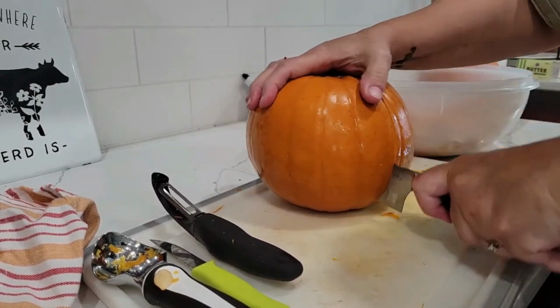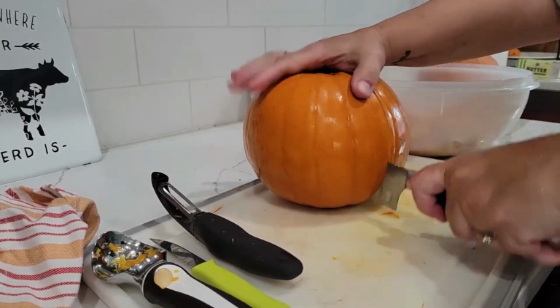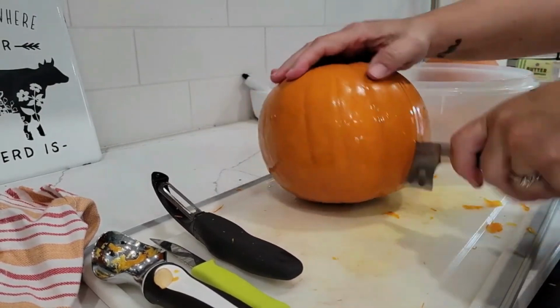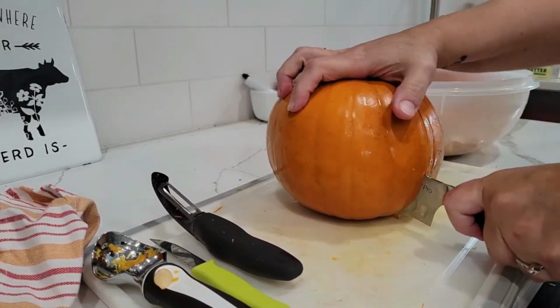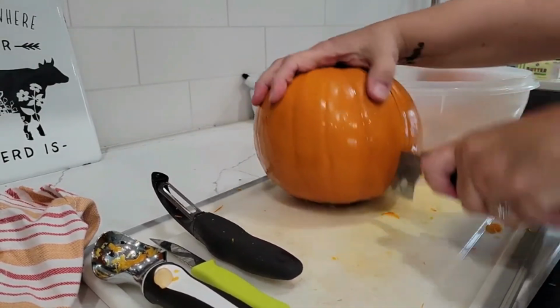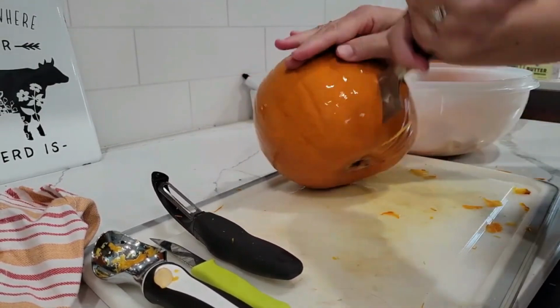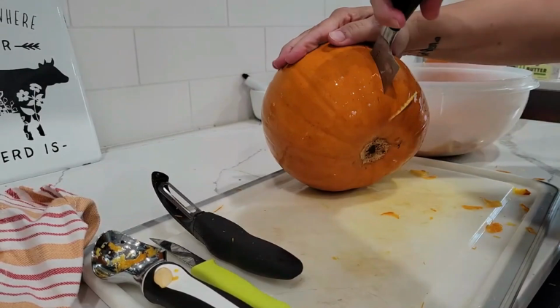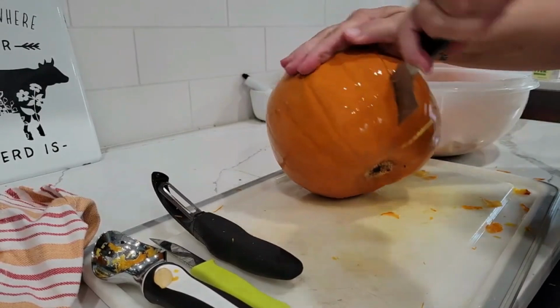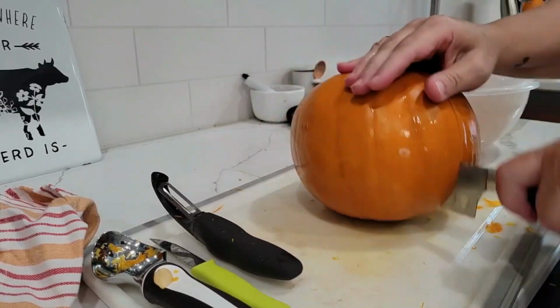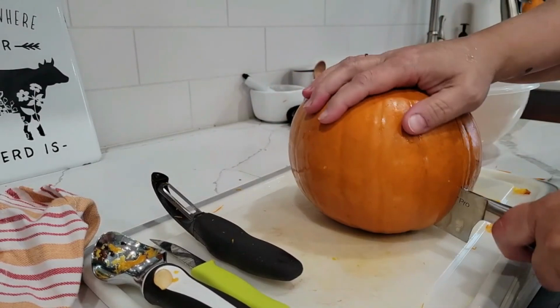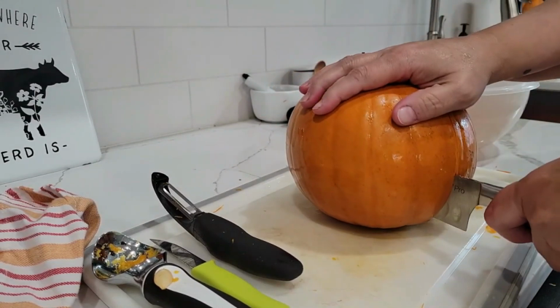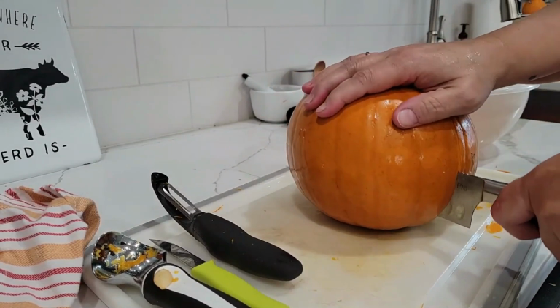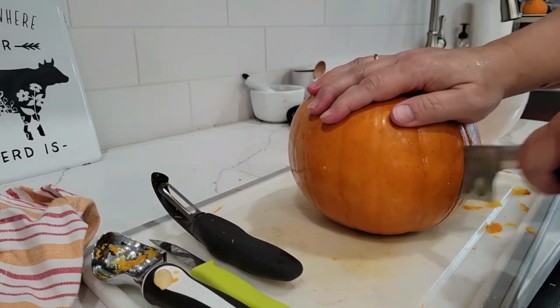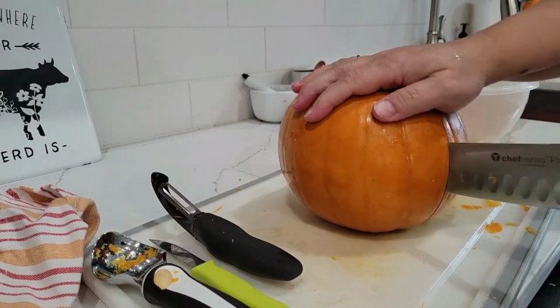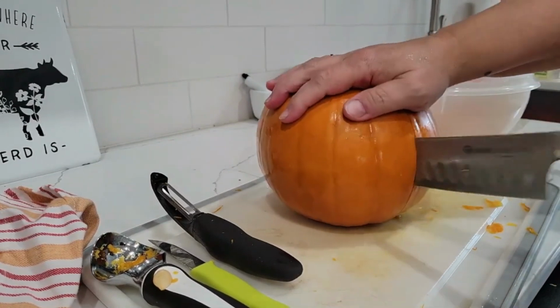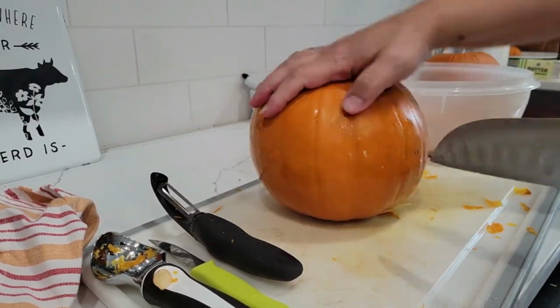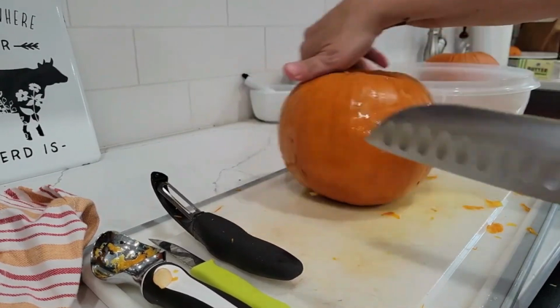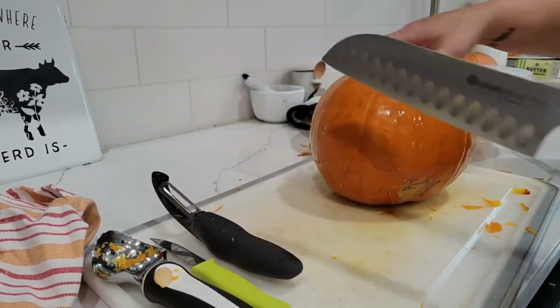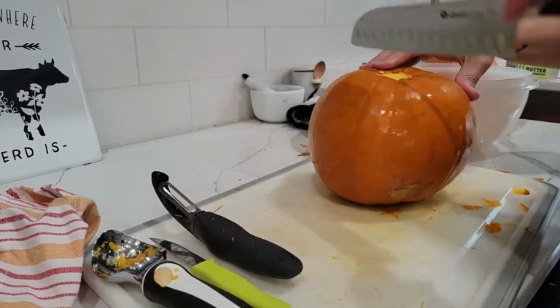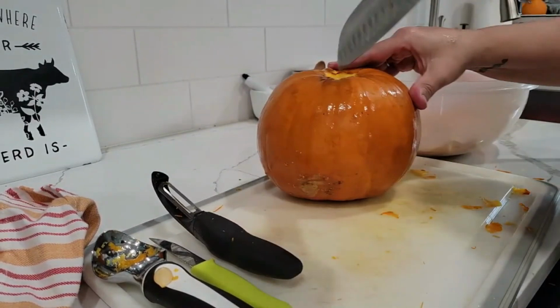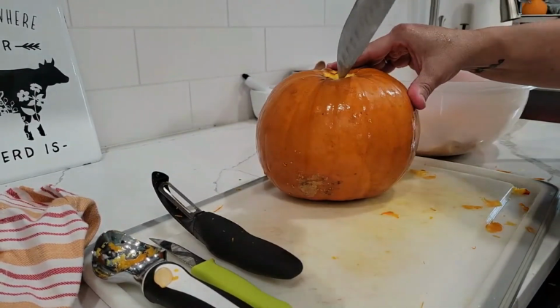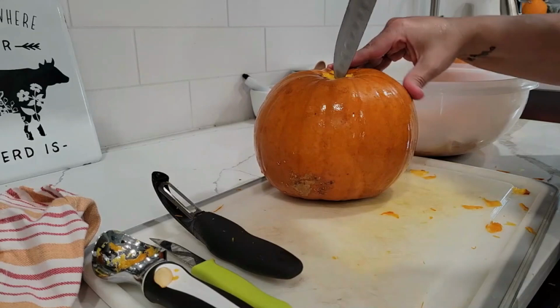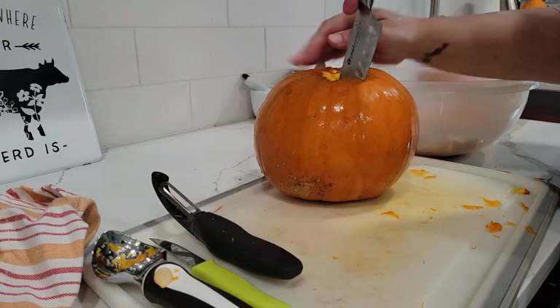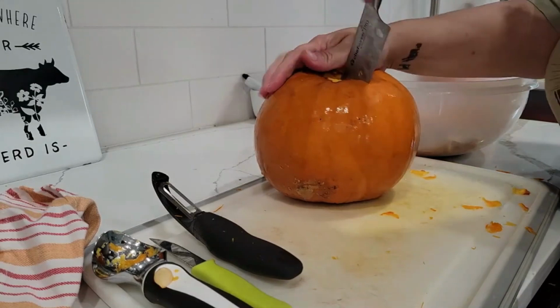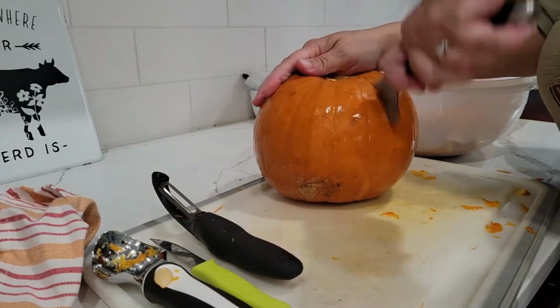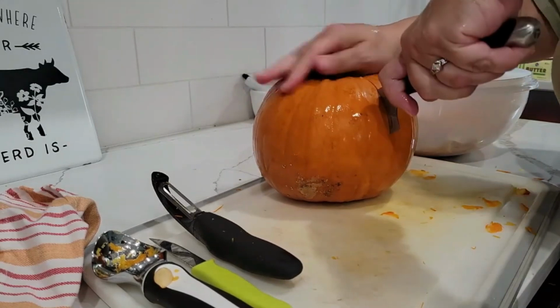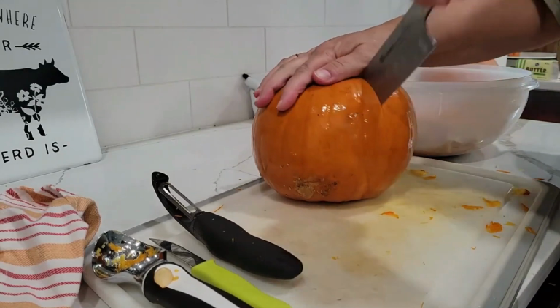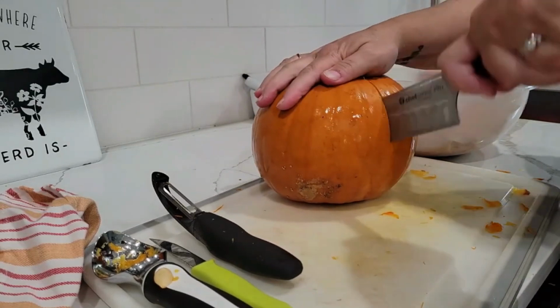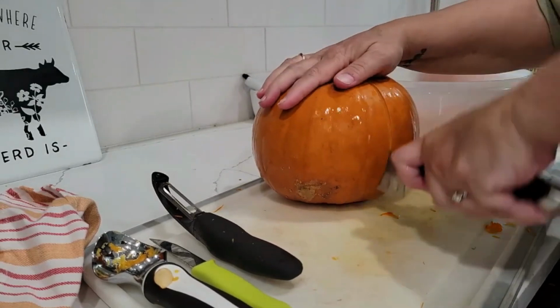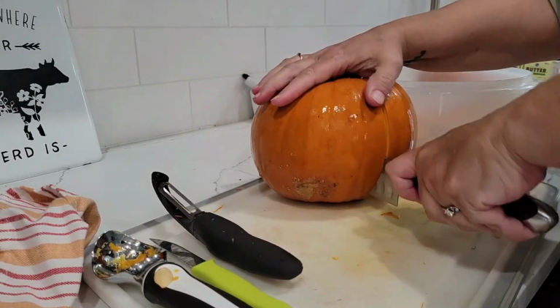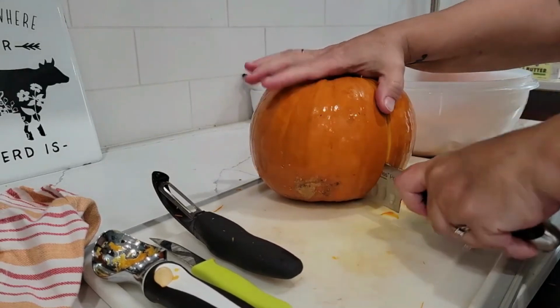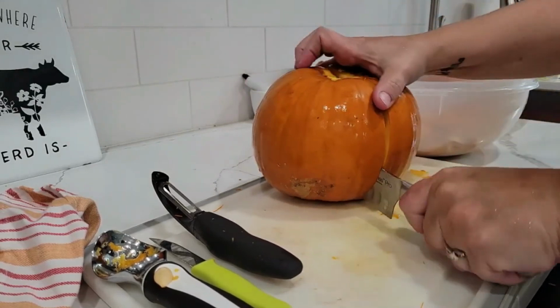You can save the seeds and dry them and use them to plant for later. Go ahead and preheat your oven to 400 degrees while we work so that it'll come up to heat so we can just put these in the oven.